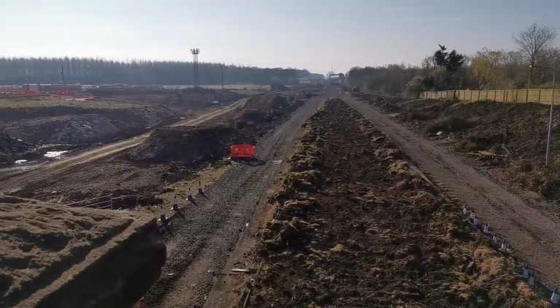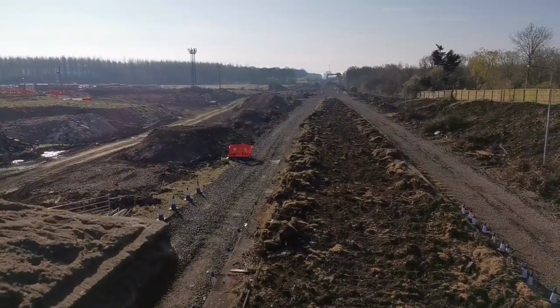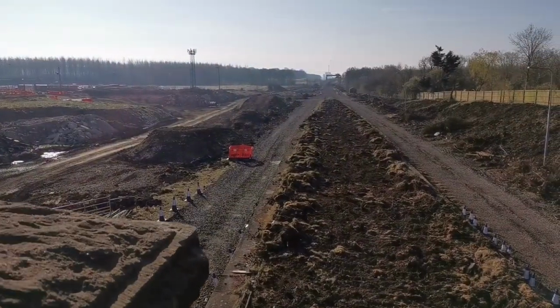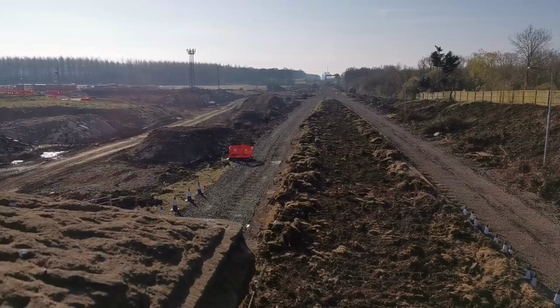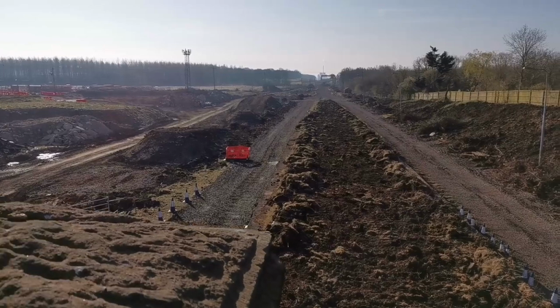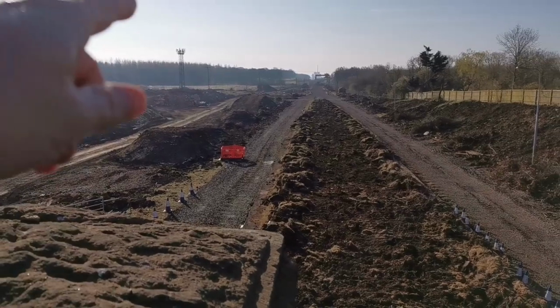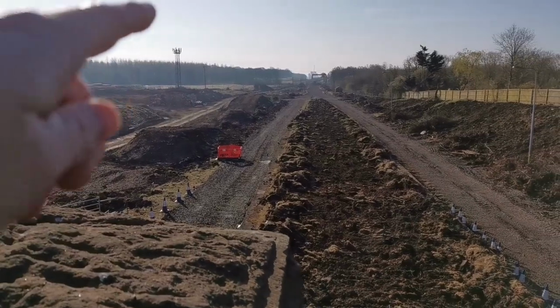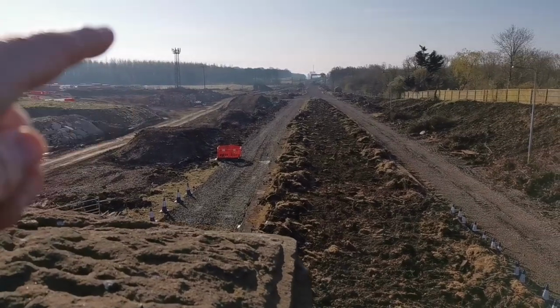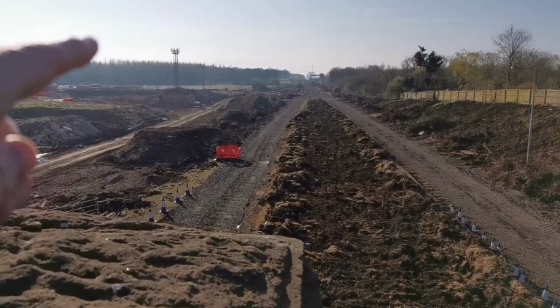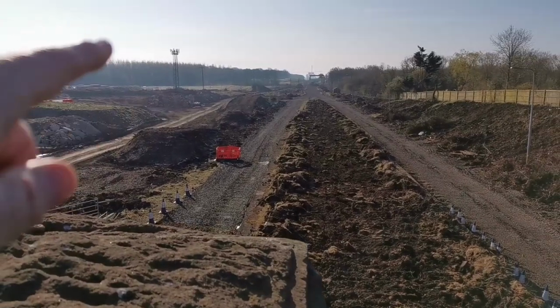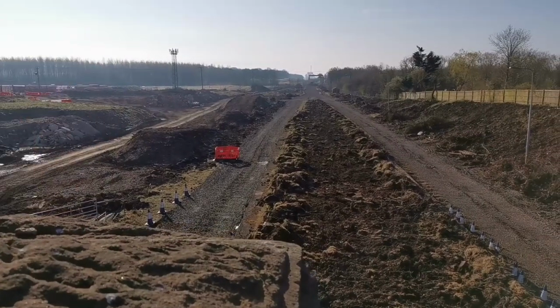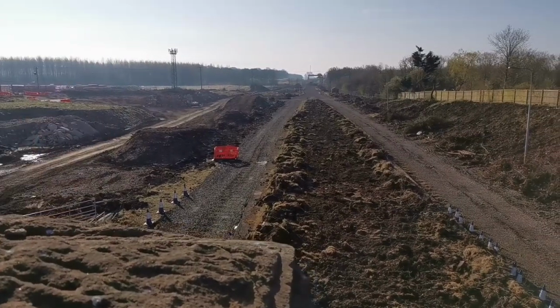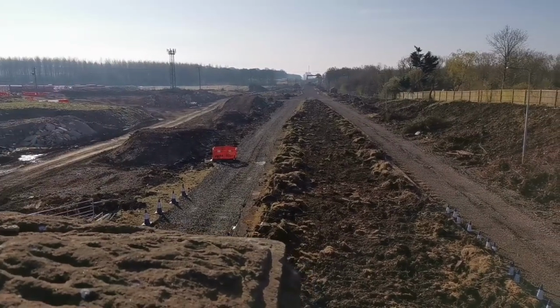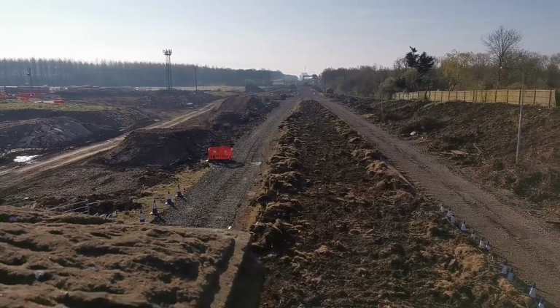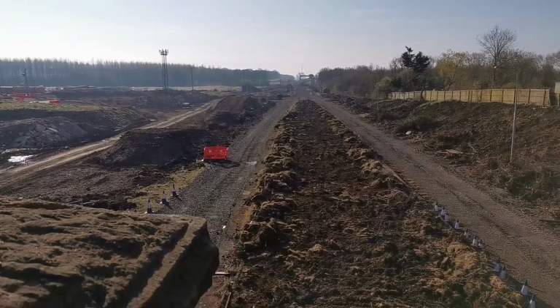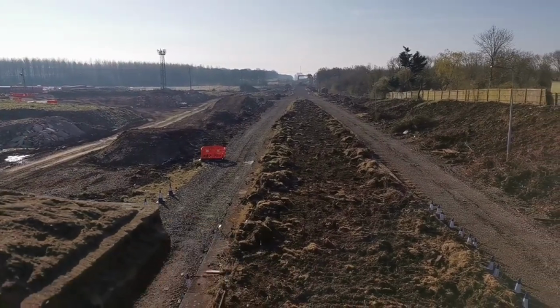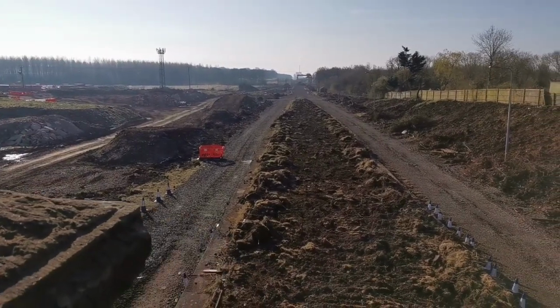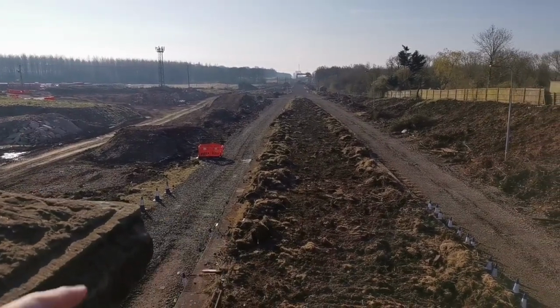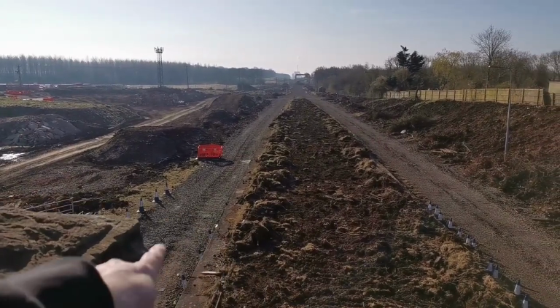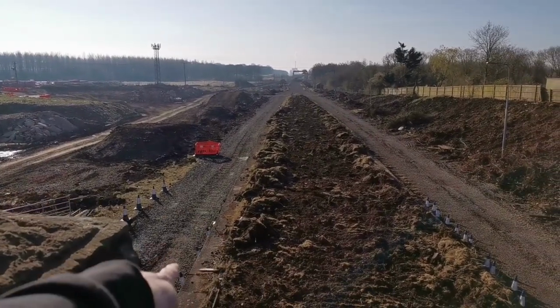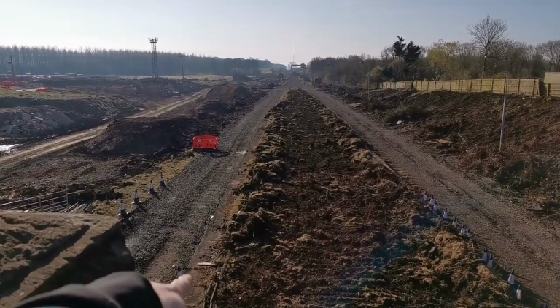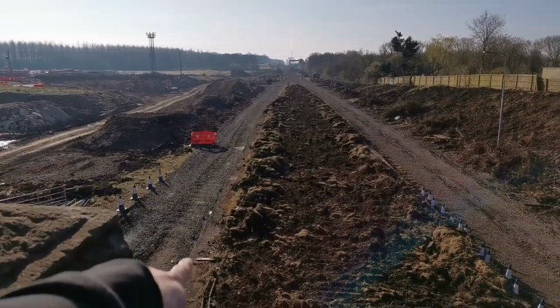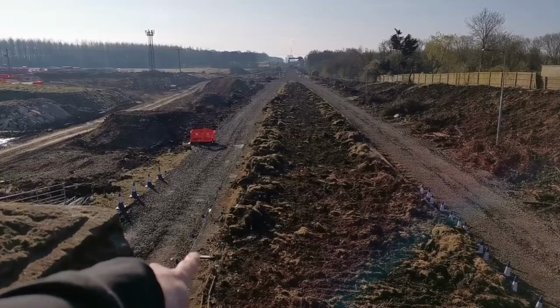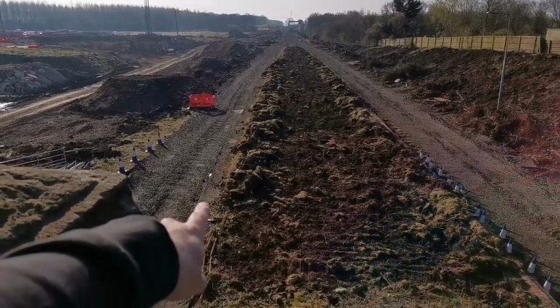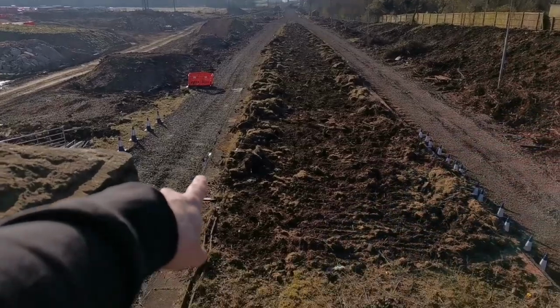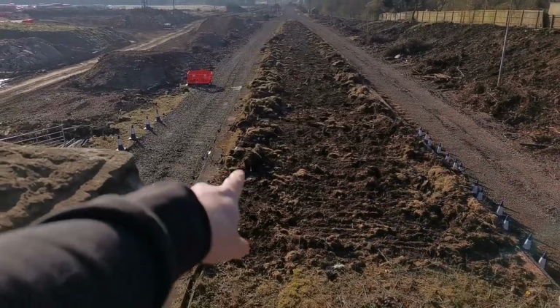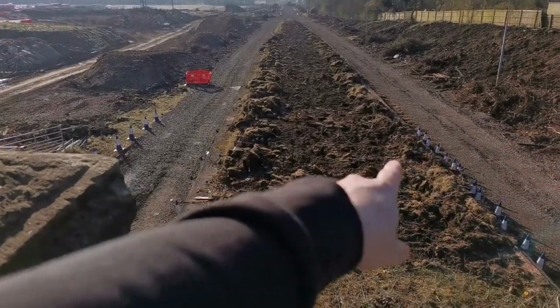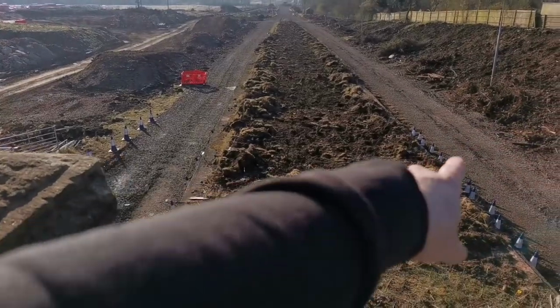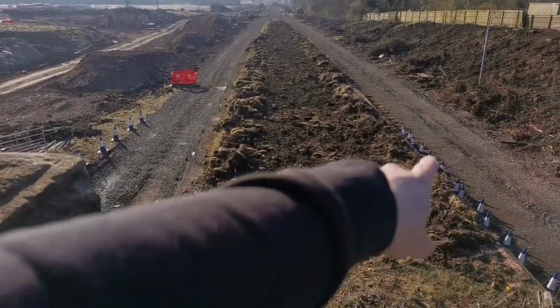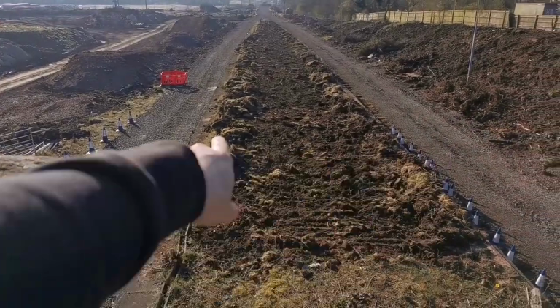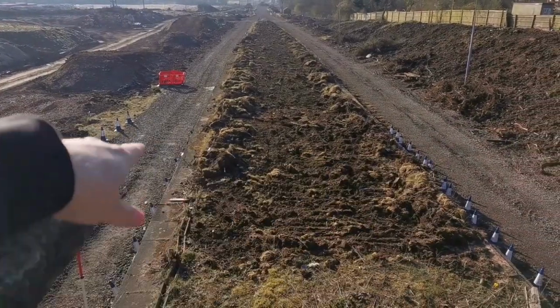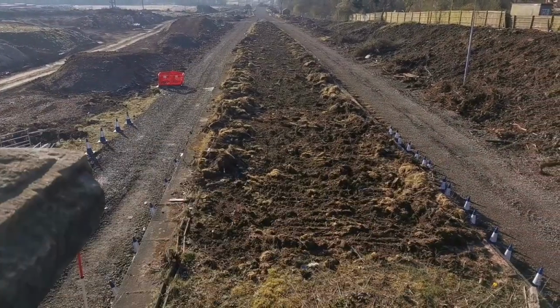That's going London-bound, and we can see the original platforms here down at the bottom.